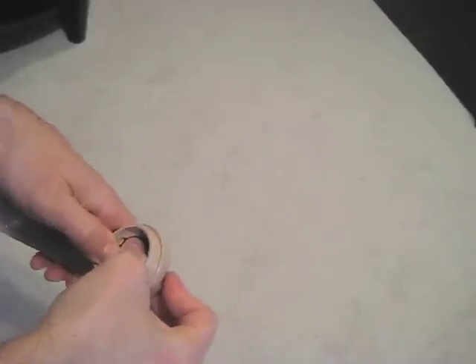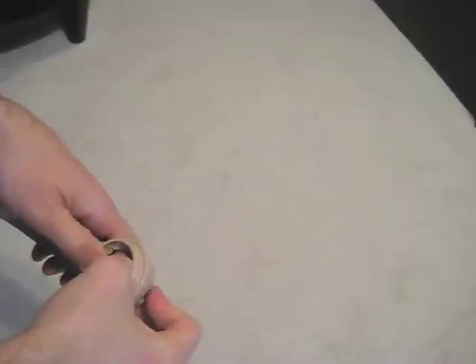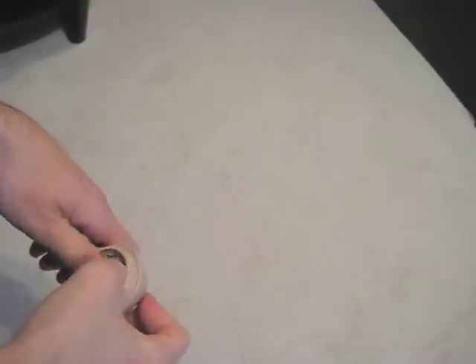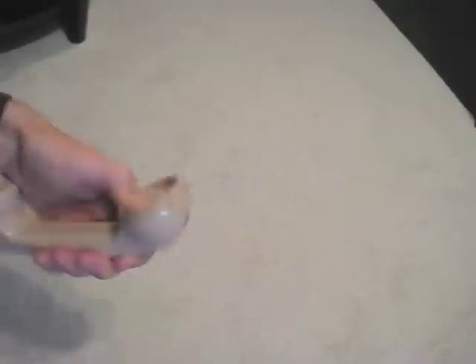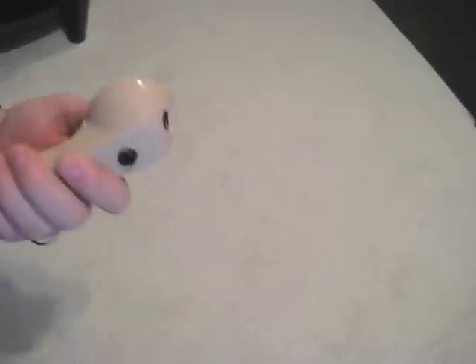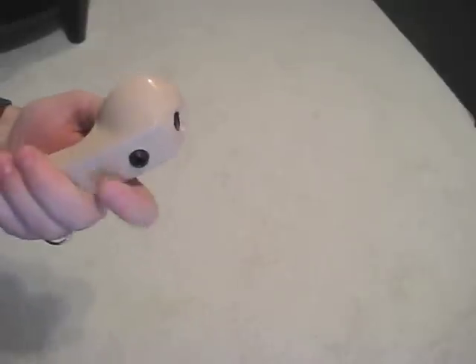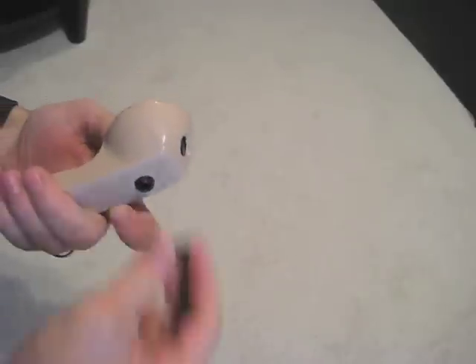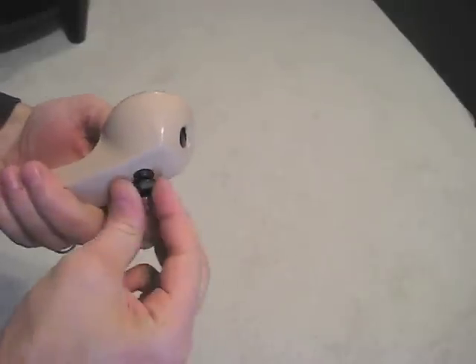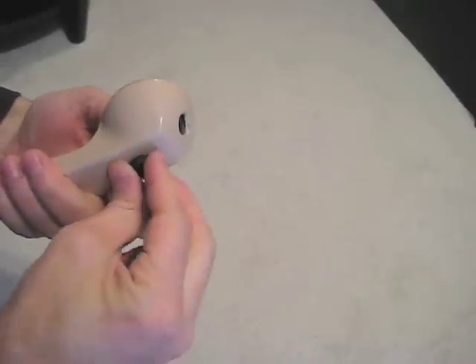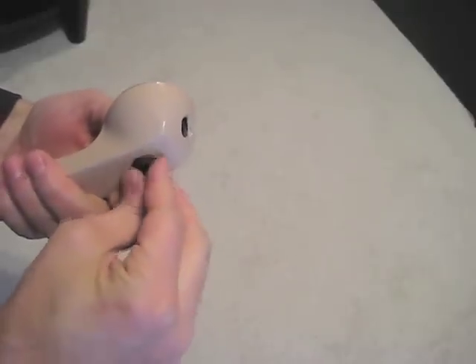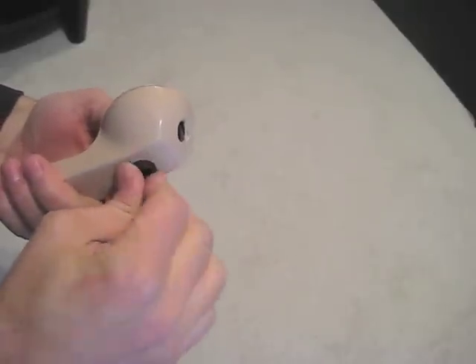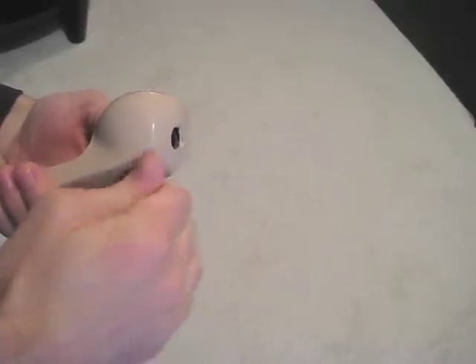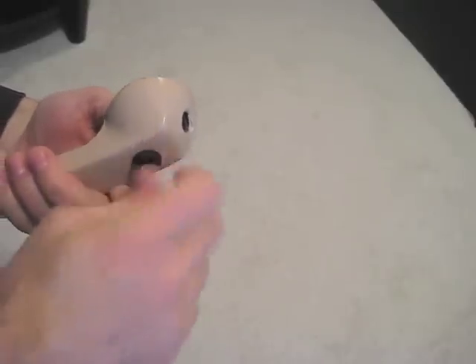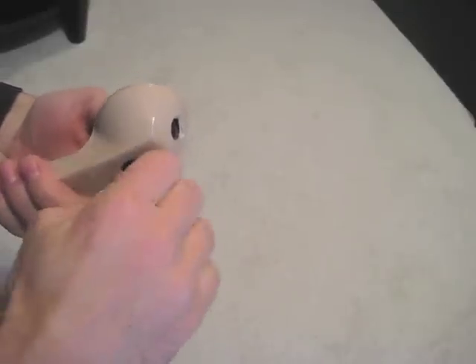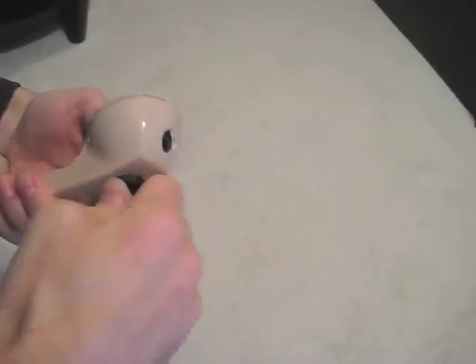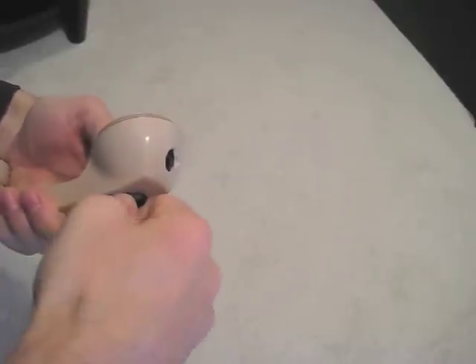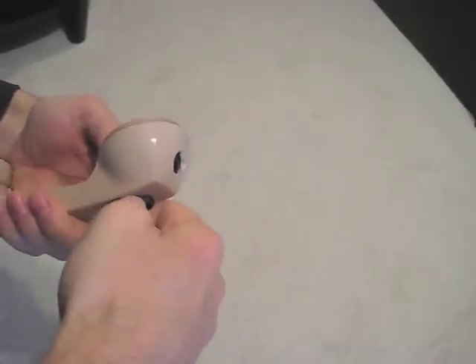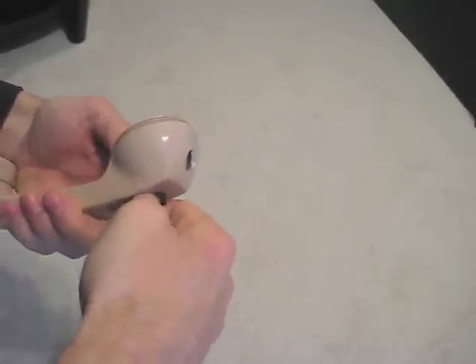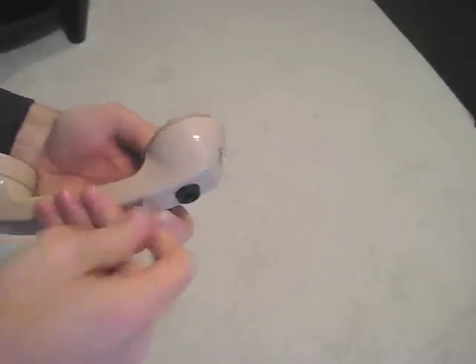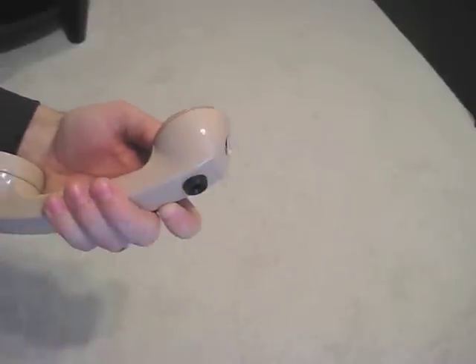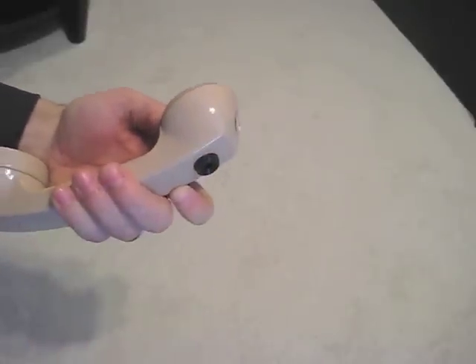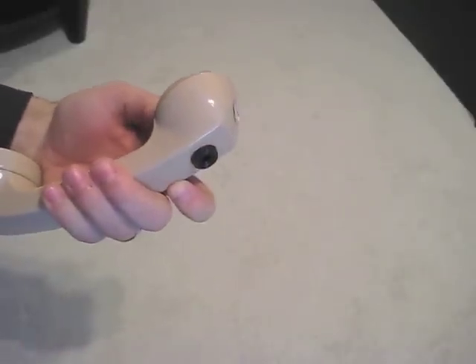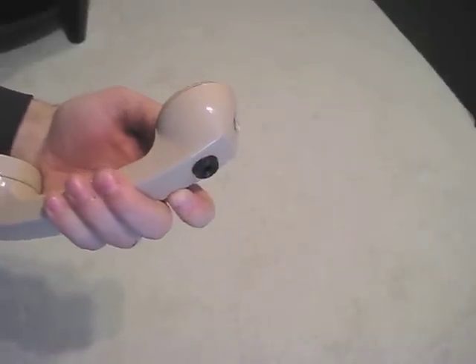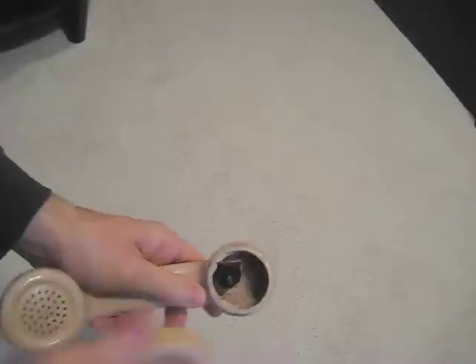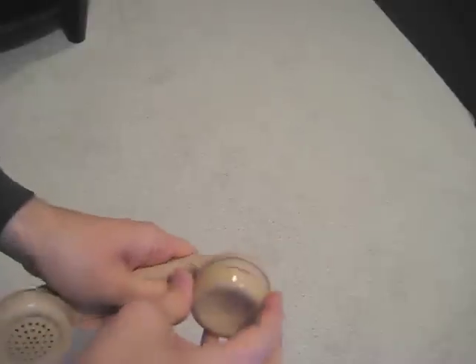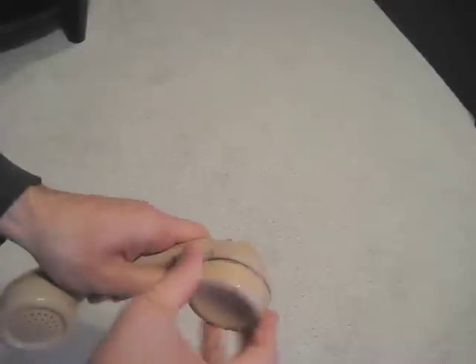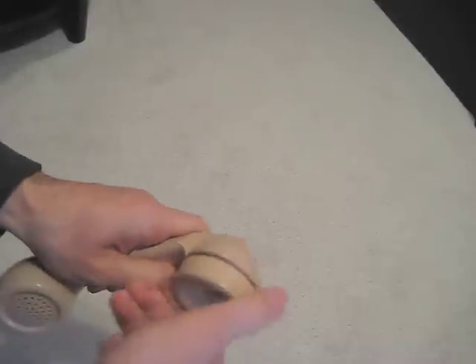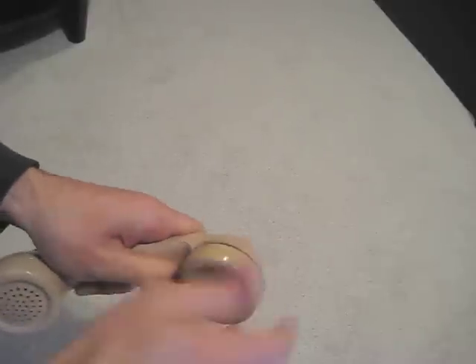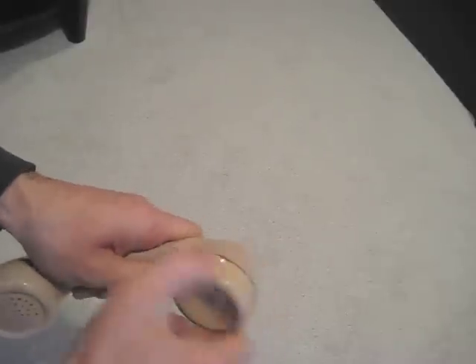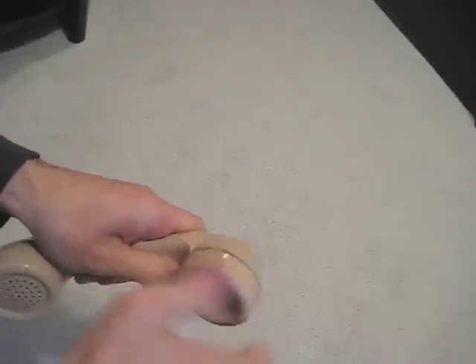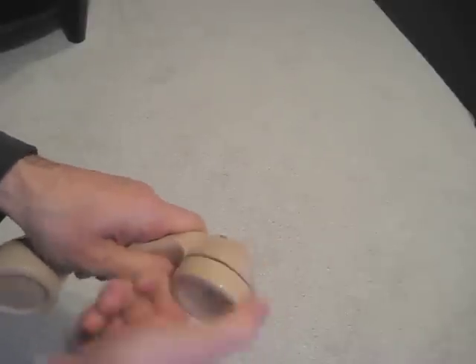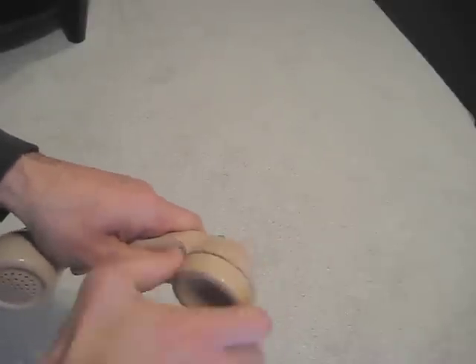Then install the phone jack. Replace the earpiece and we are ready to plug in and test out.